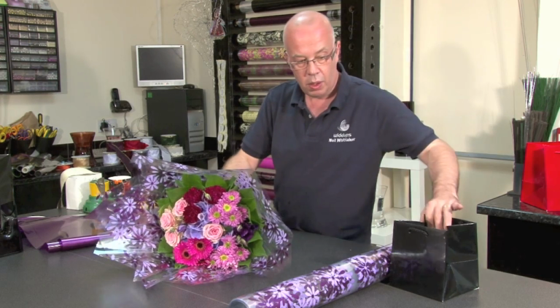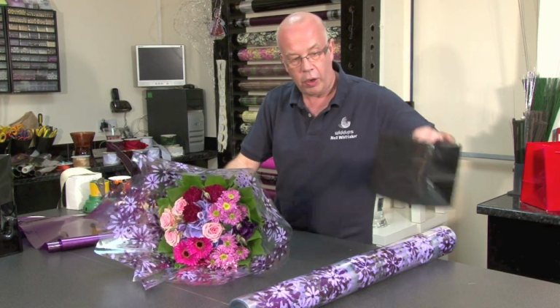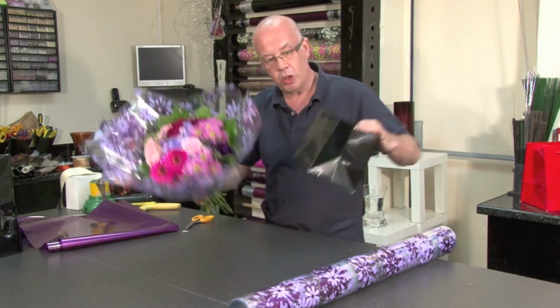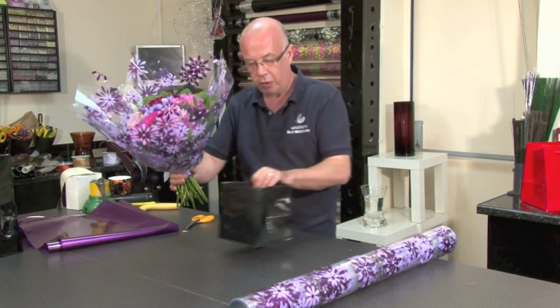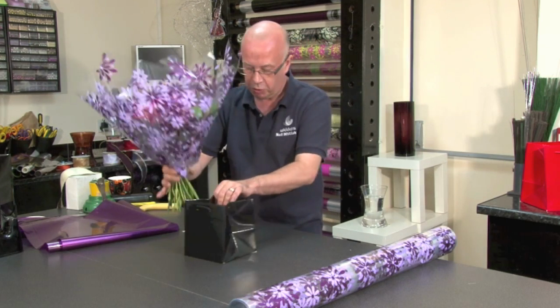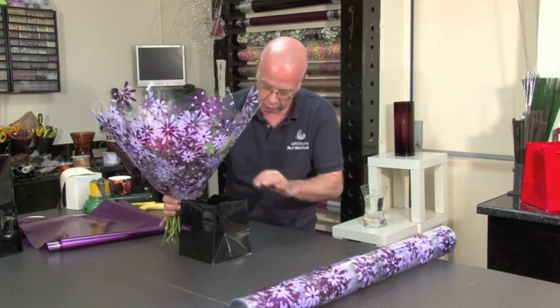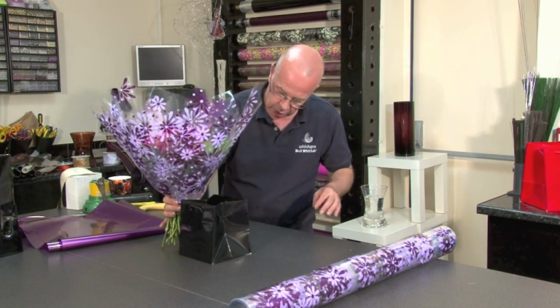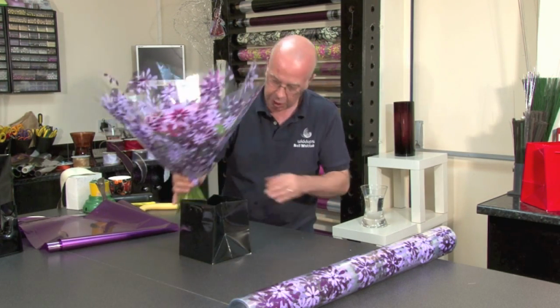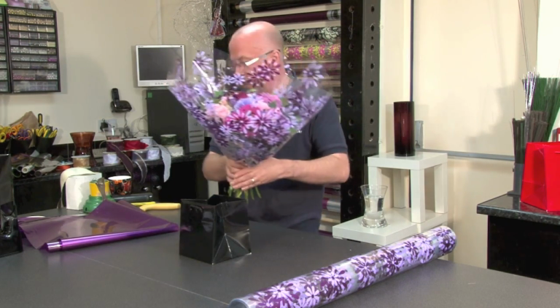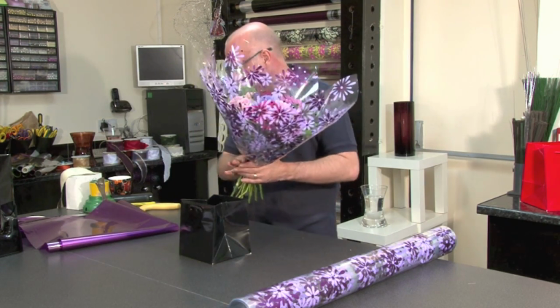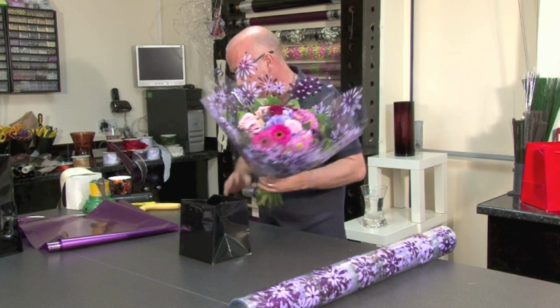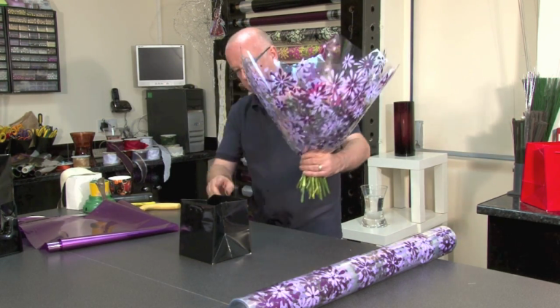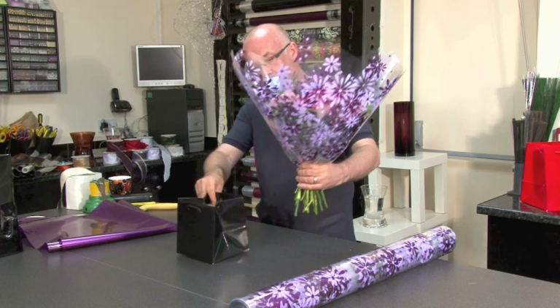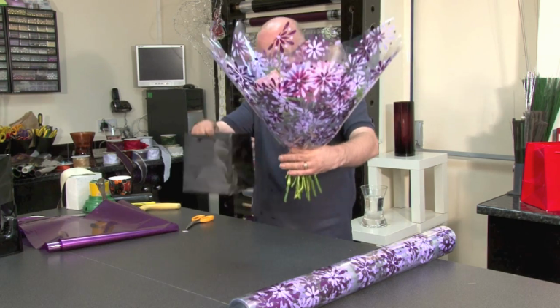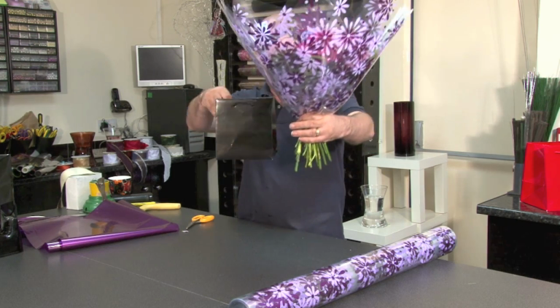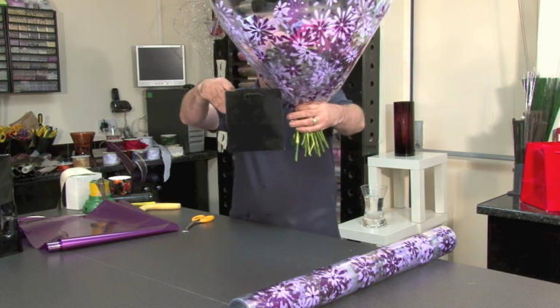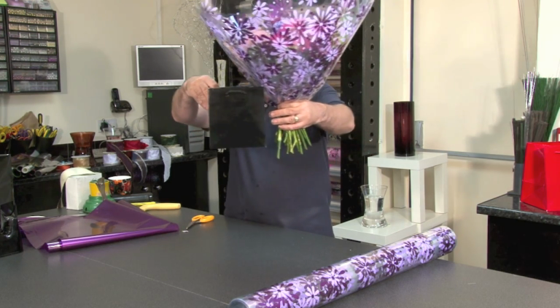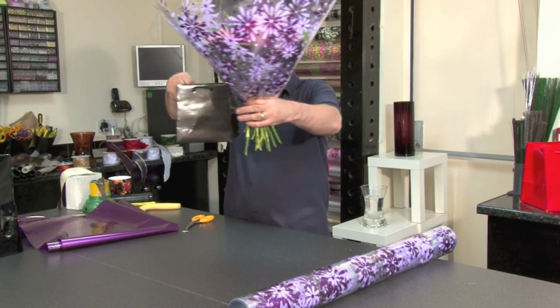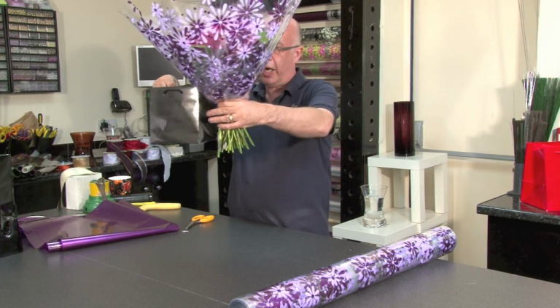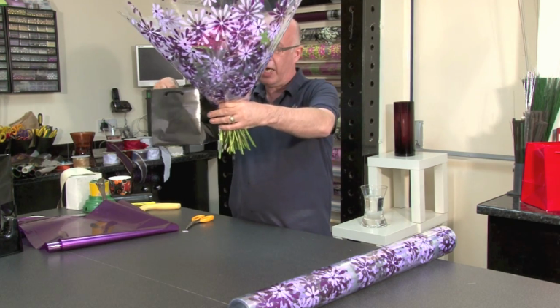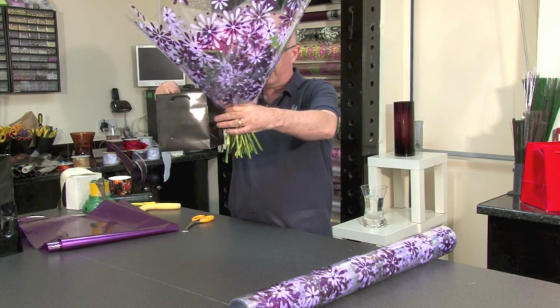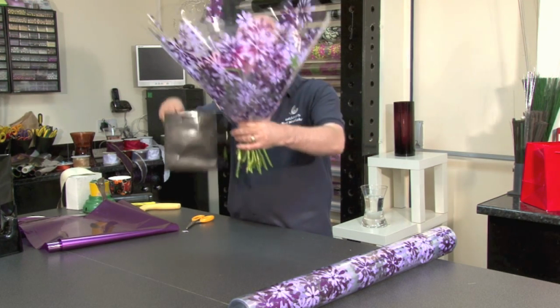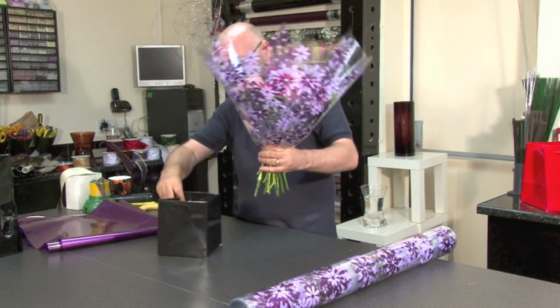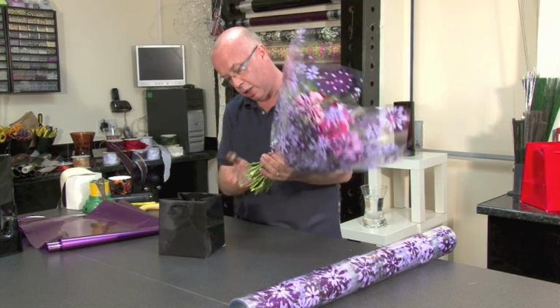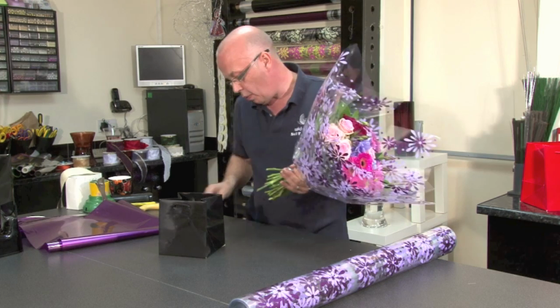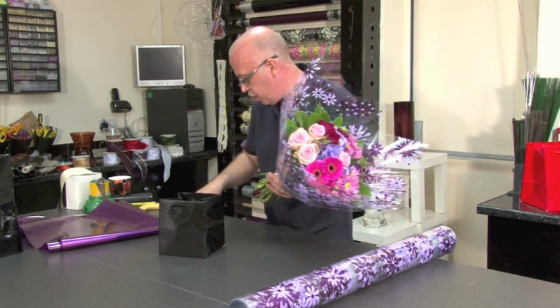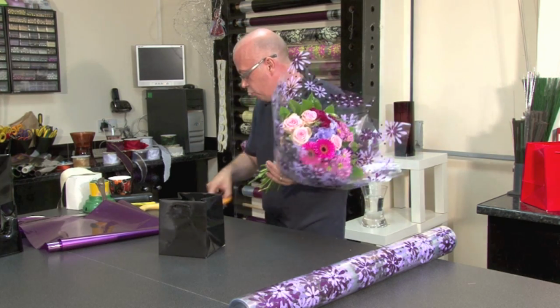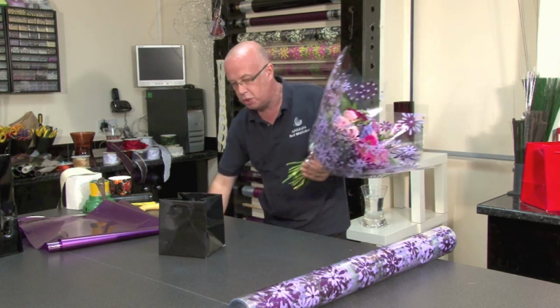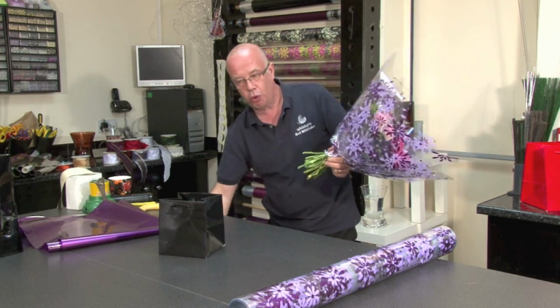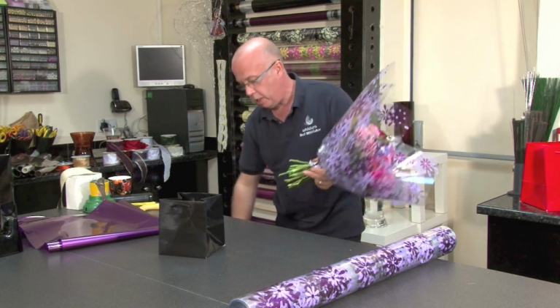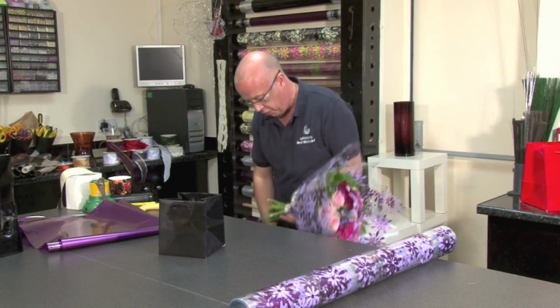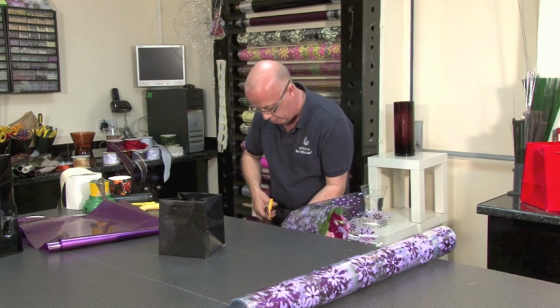We're going to use one of the wonderful little black bags. I'm just measuring to make sure where I would require my hand tied to stand, so I know I just need to trim a small amount off of the stems.